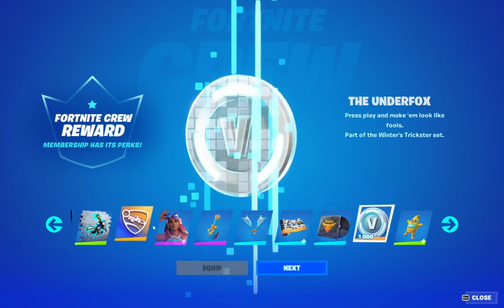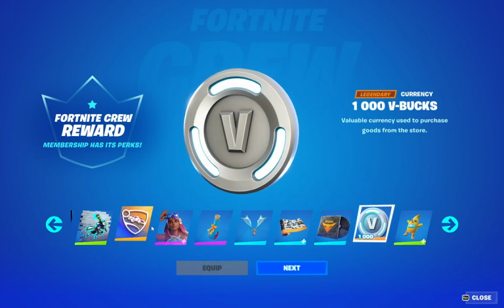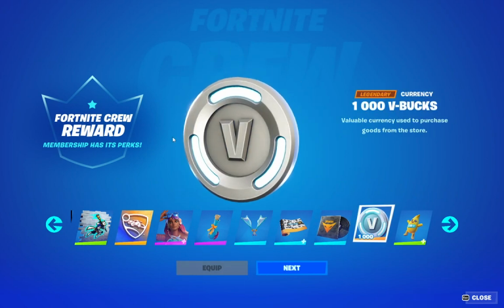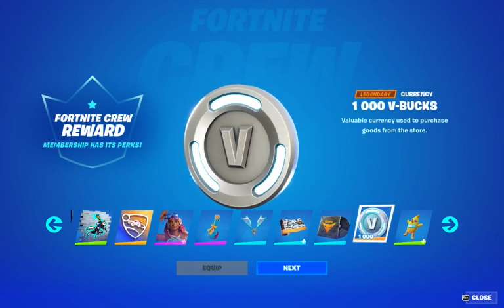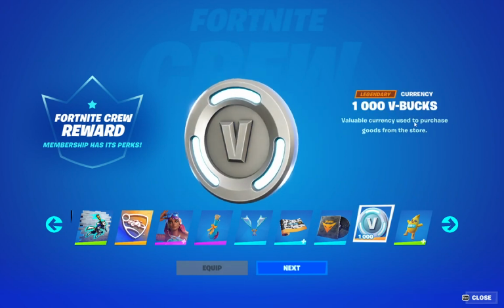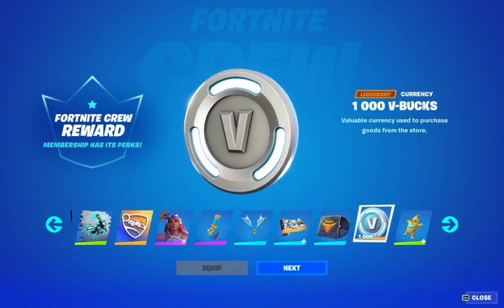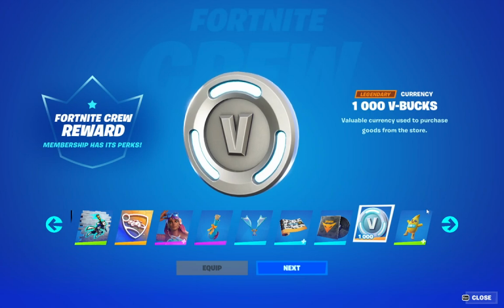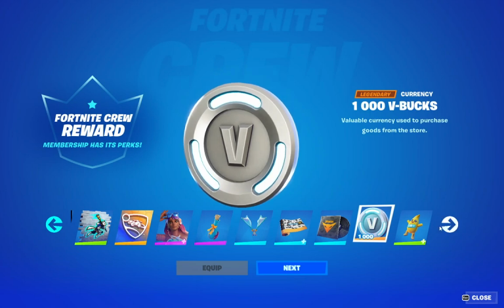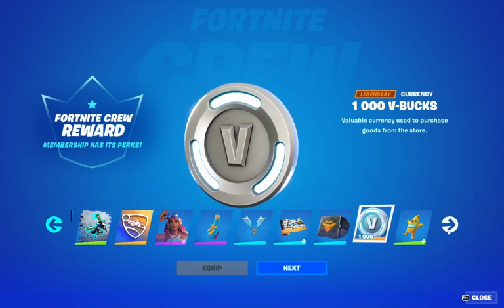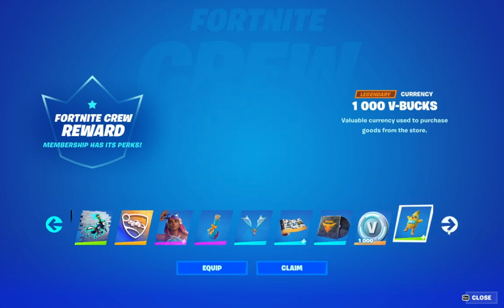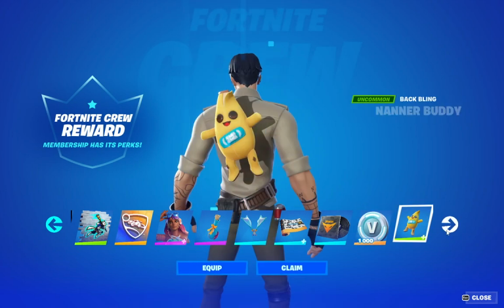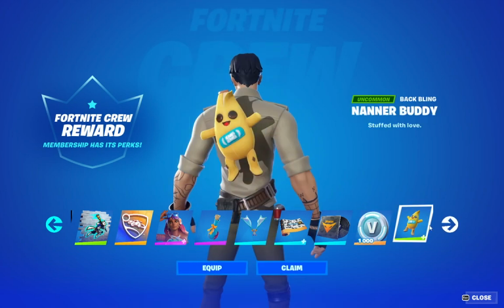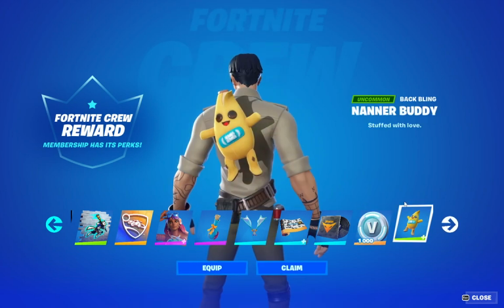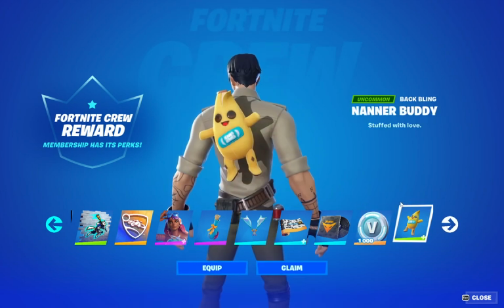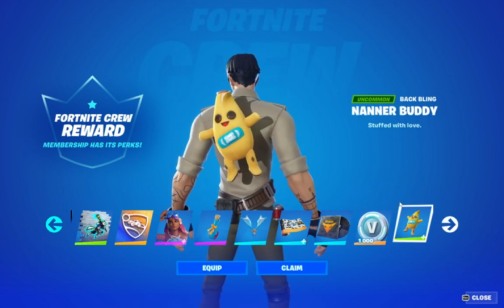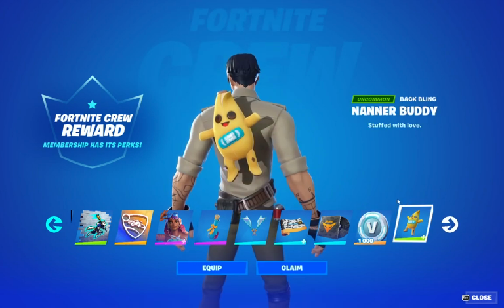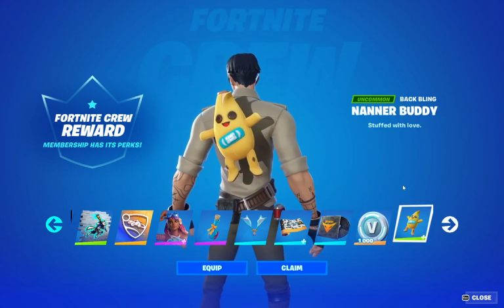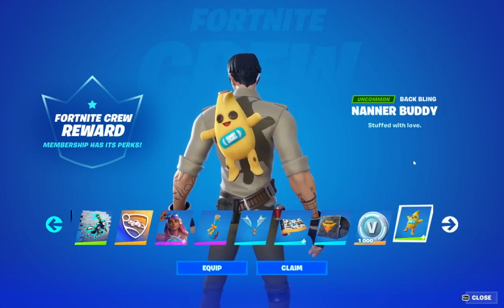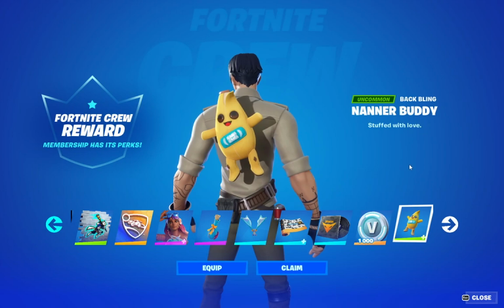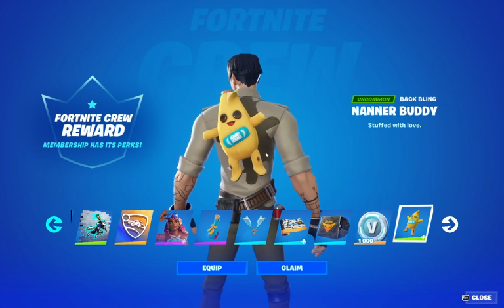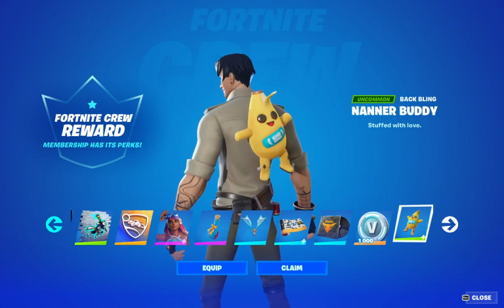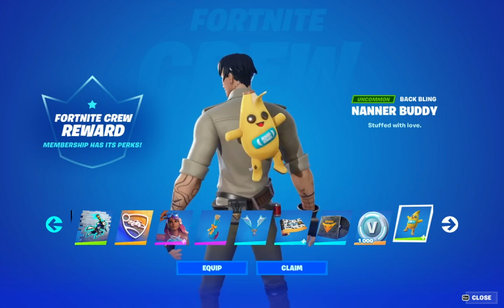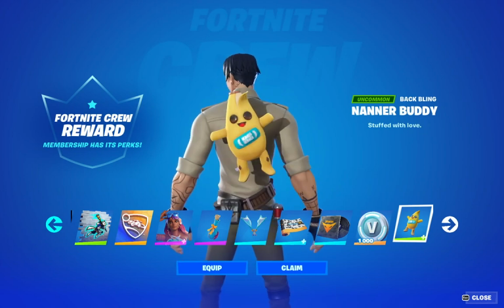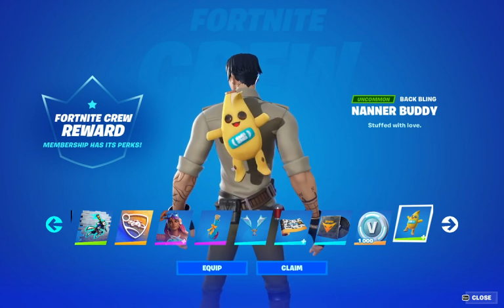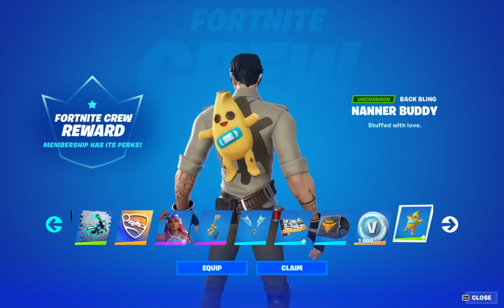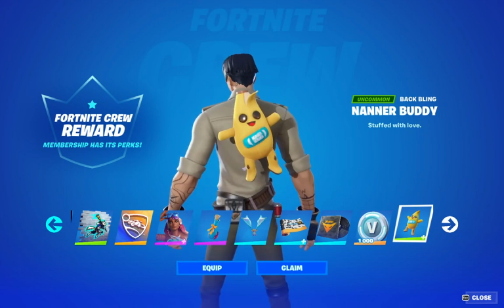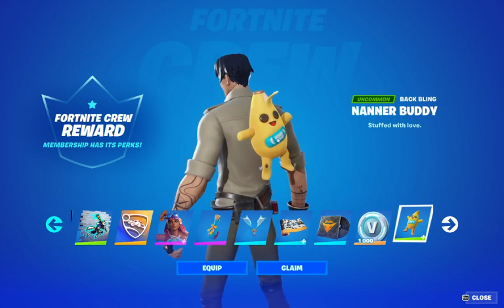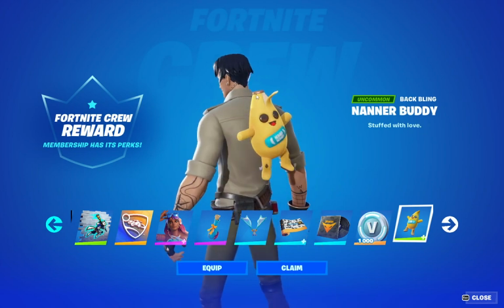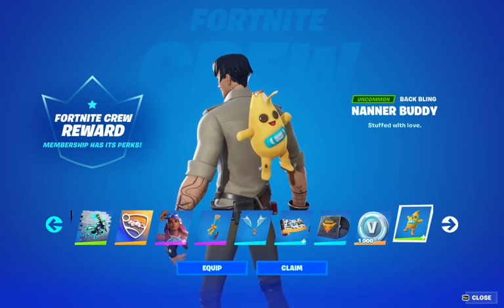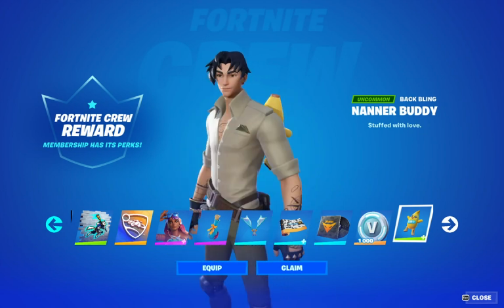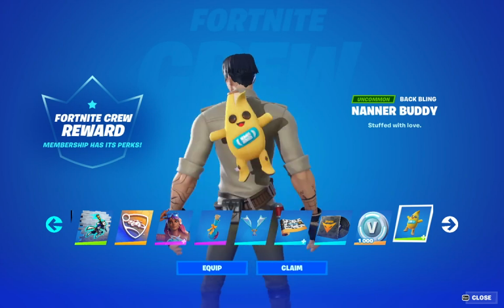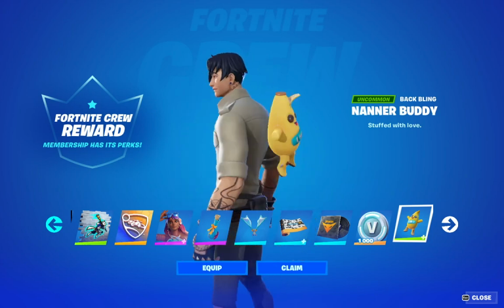And for the crew pack, we have a thousand V-Bucks as well. And then we have the Nano Buddy, who is quite a cool backpack of the Bonata skin — looks pretty cool.